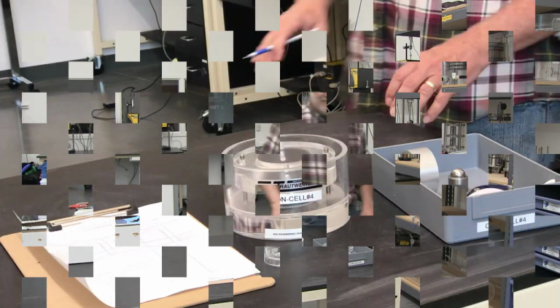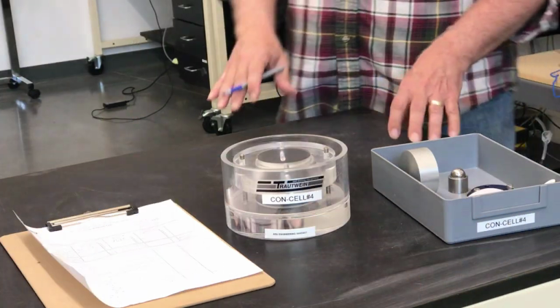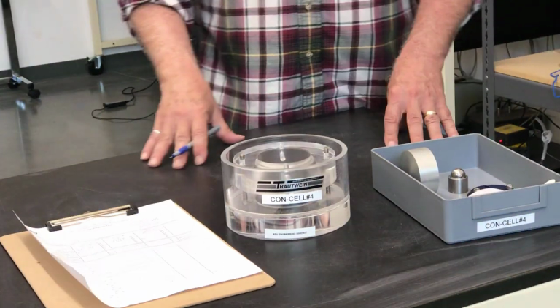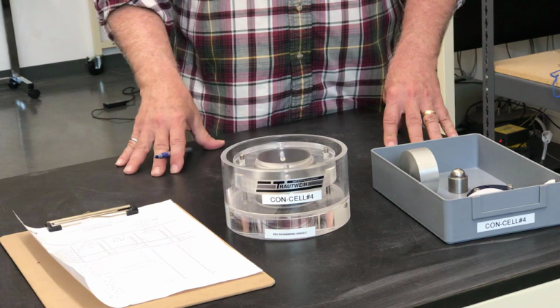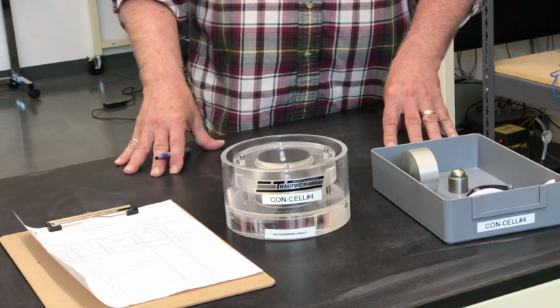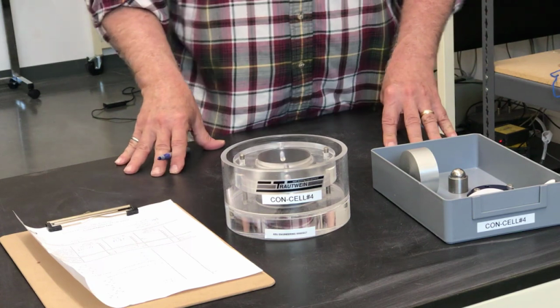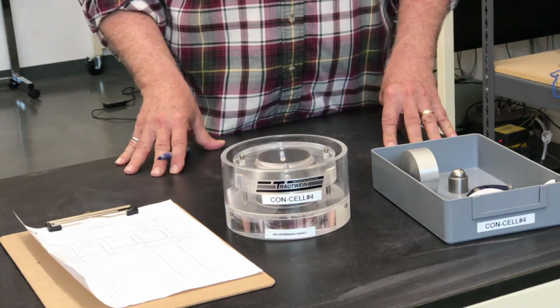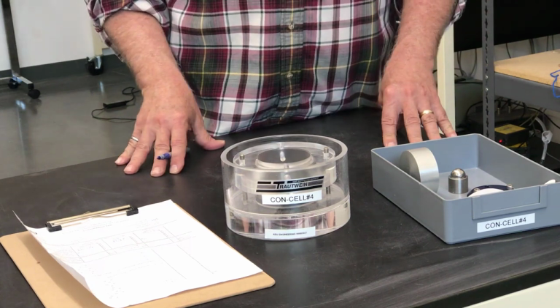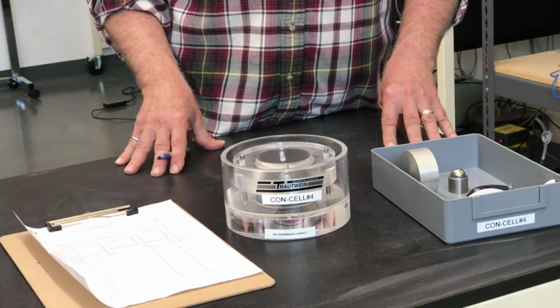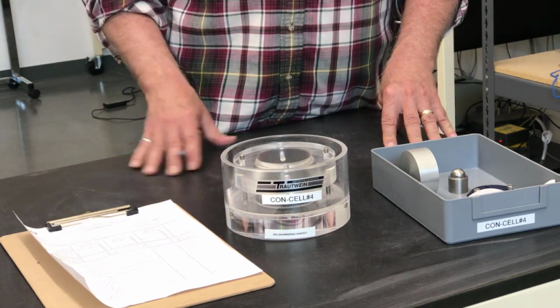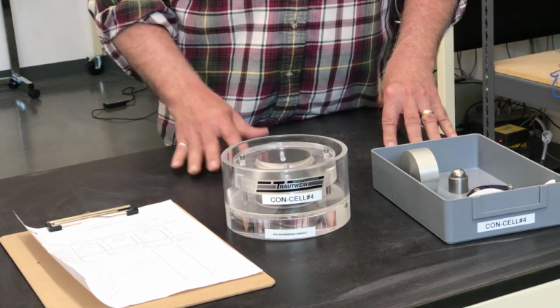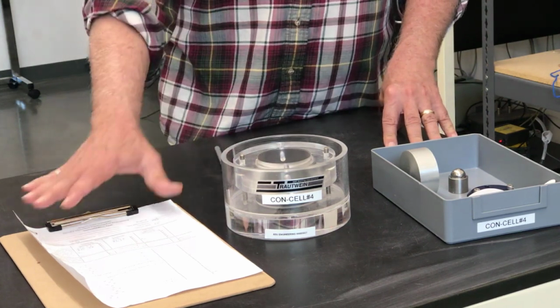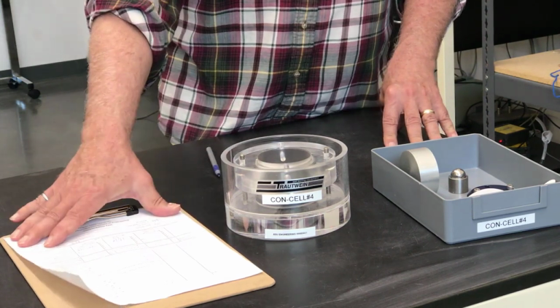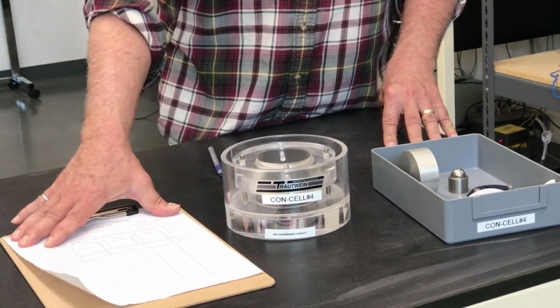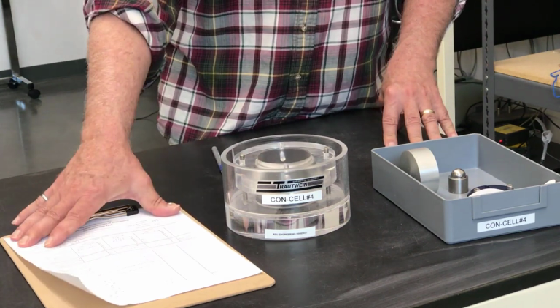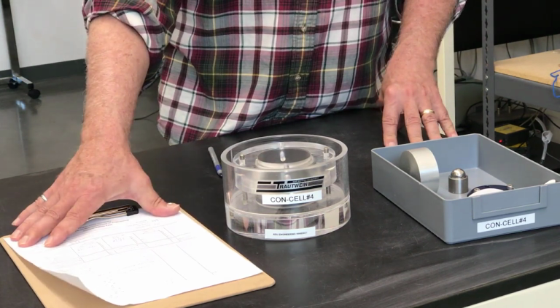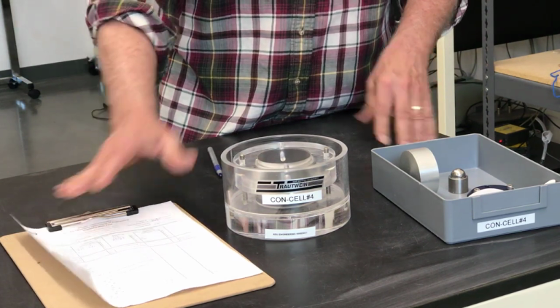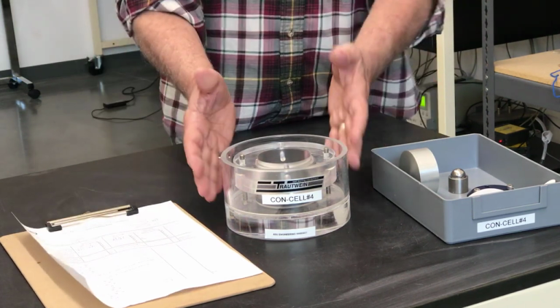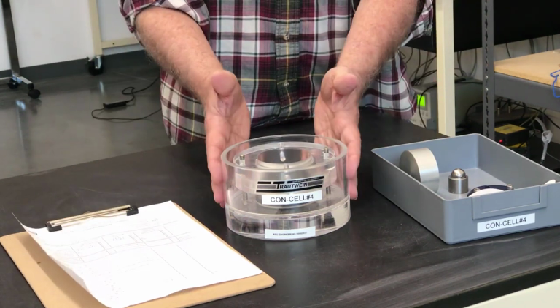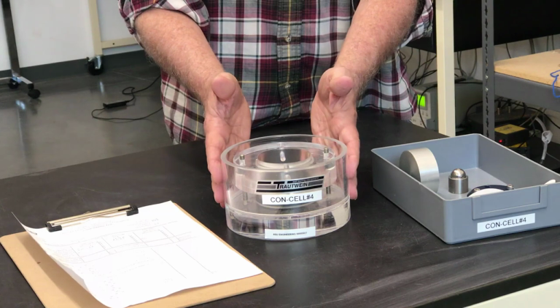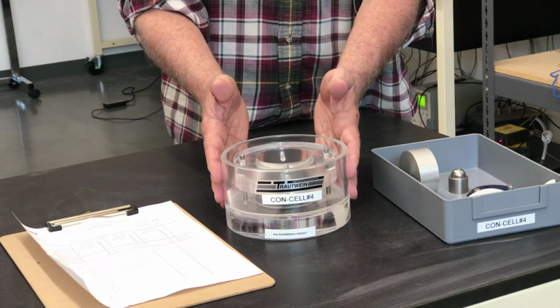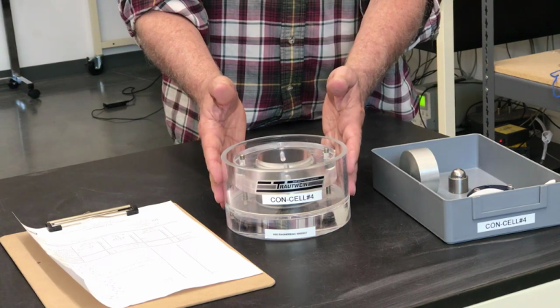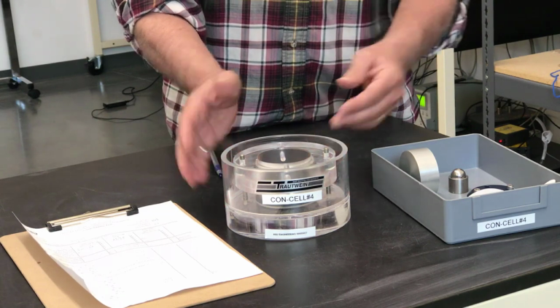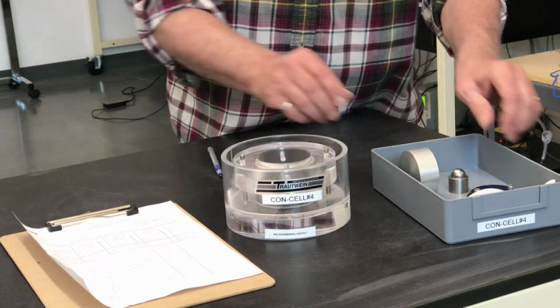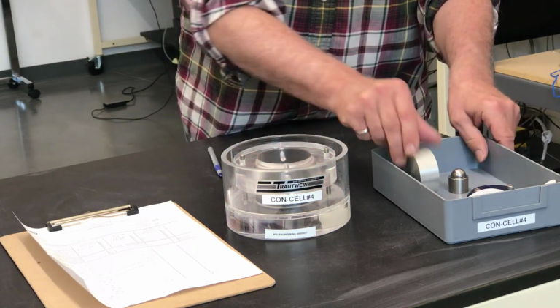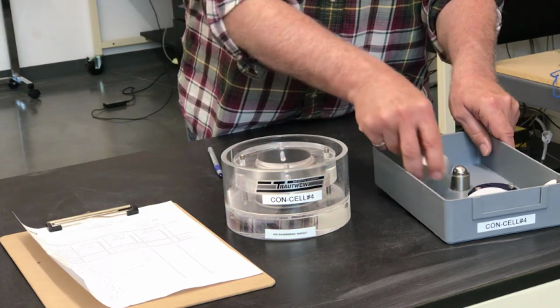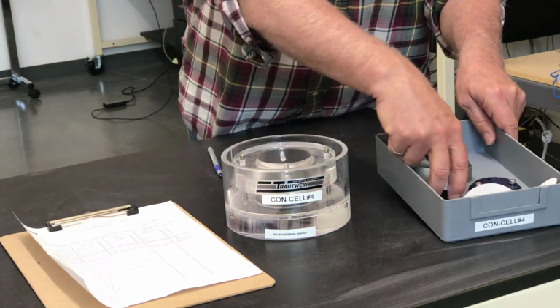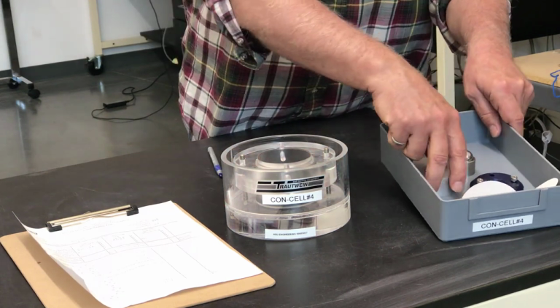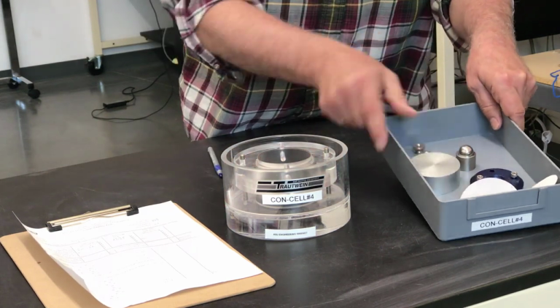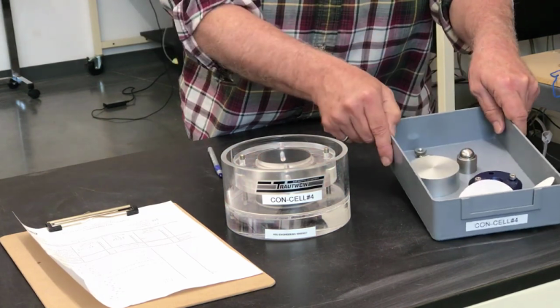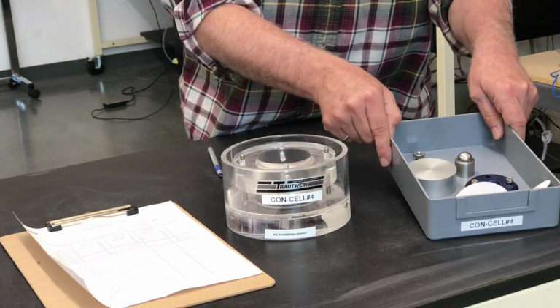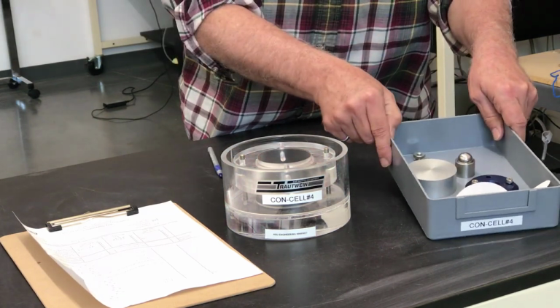A quick overview of the things you're going to need for the test: you'll need your data sheet, your consolidation cell, and this tray that has the accessories for the cell.